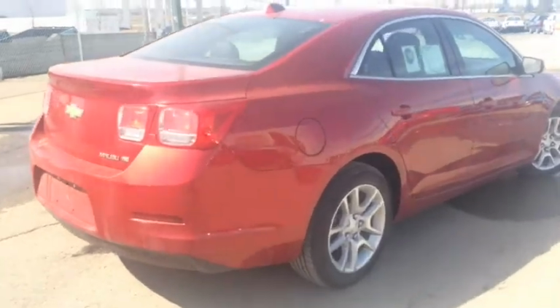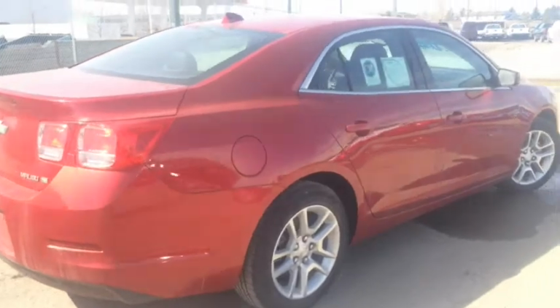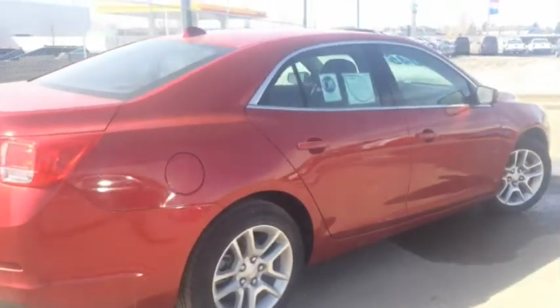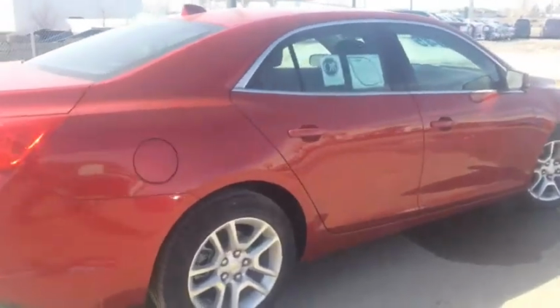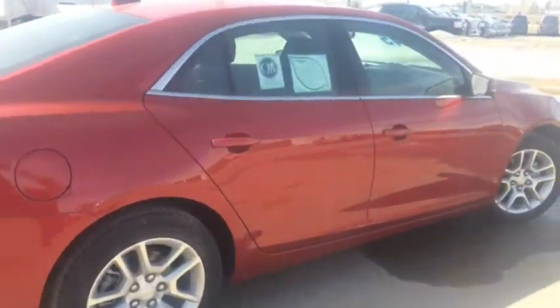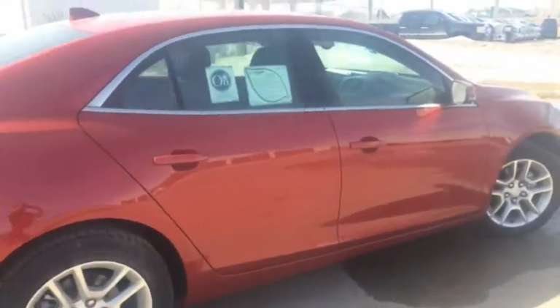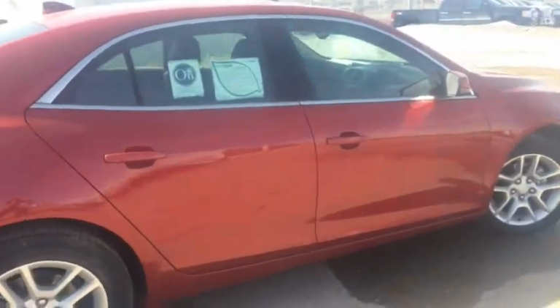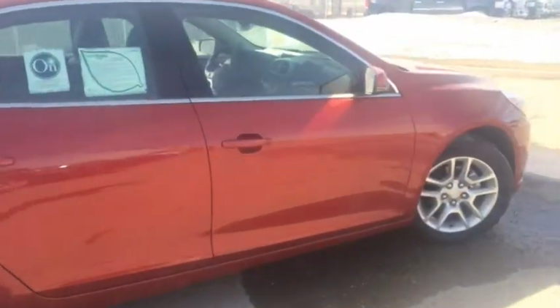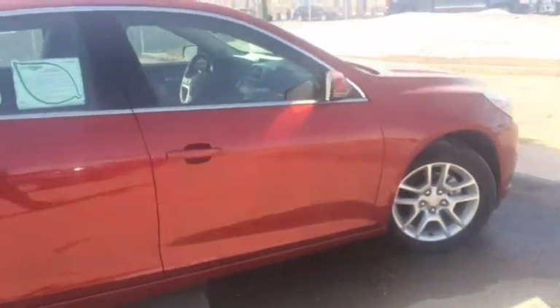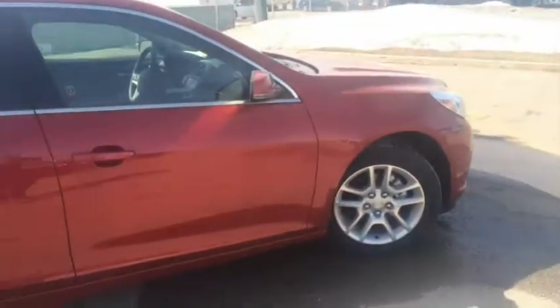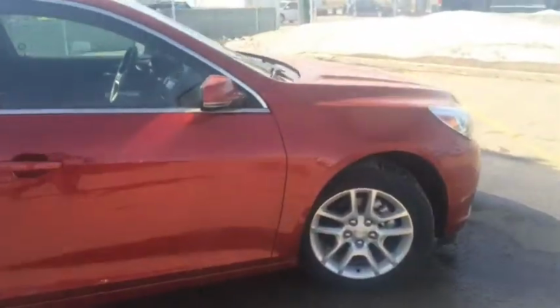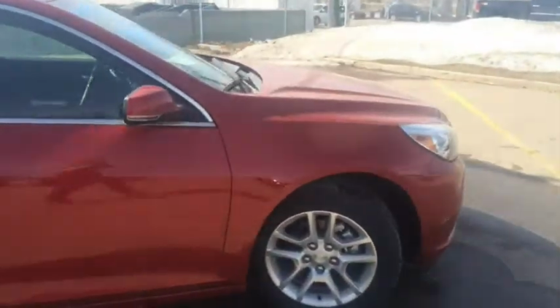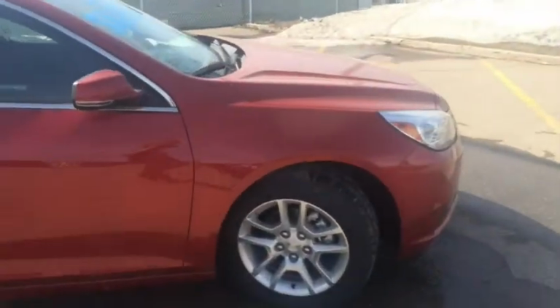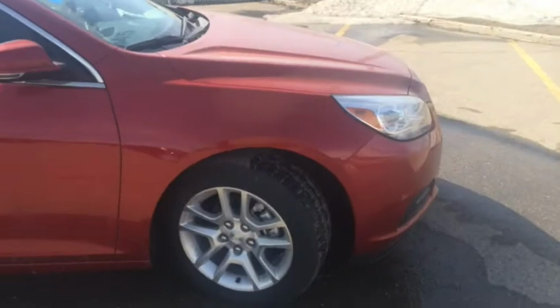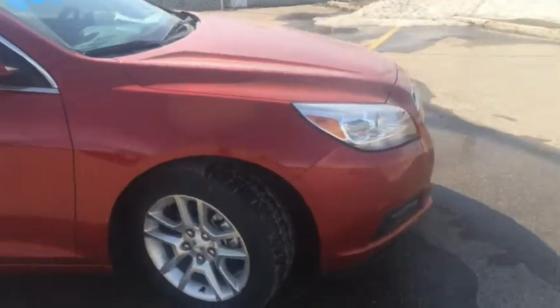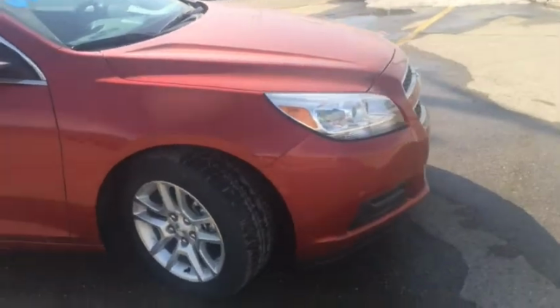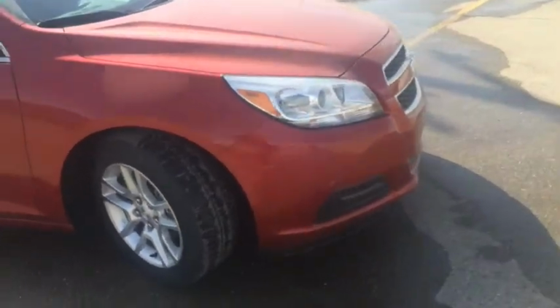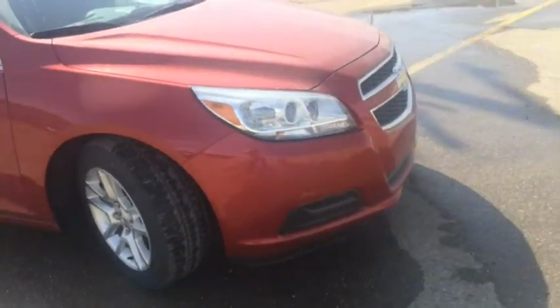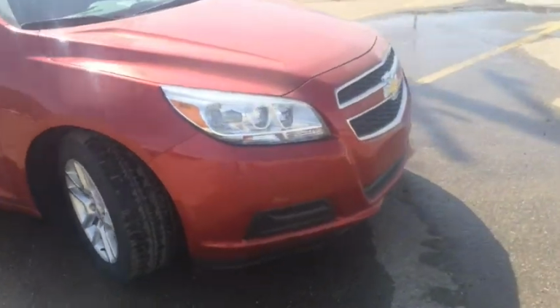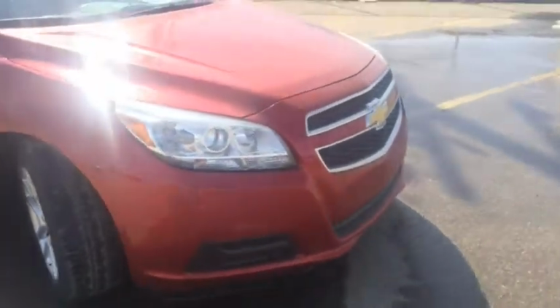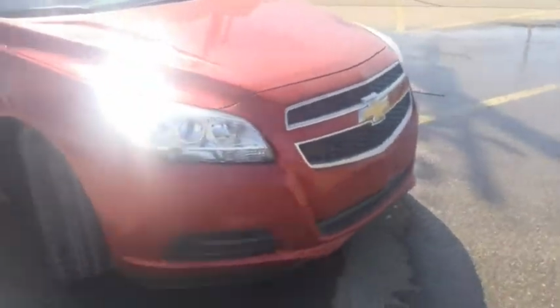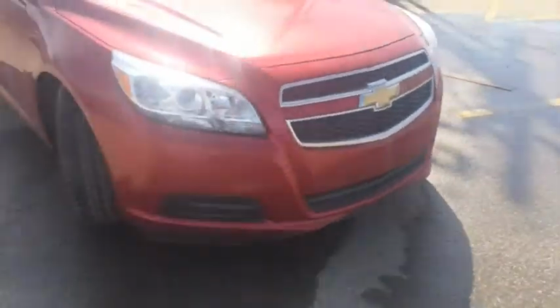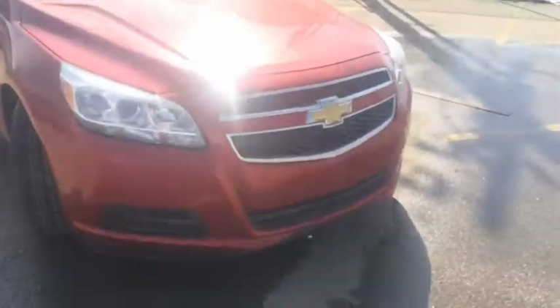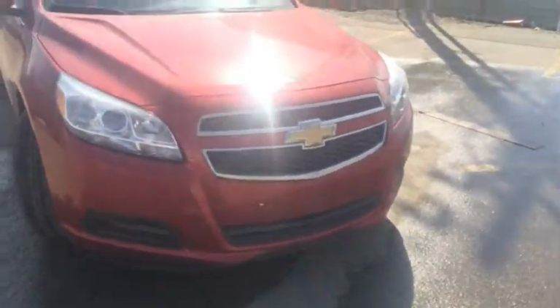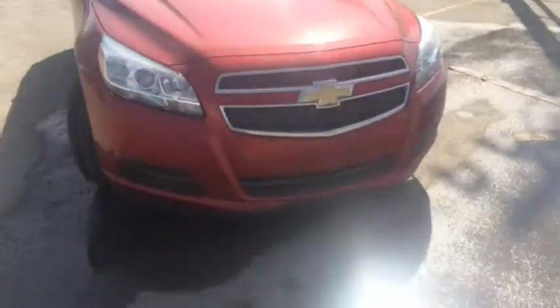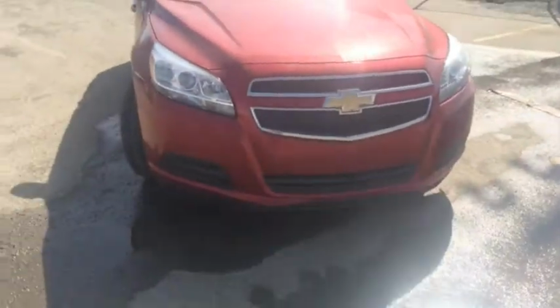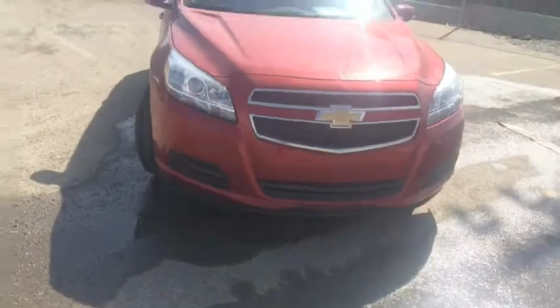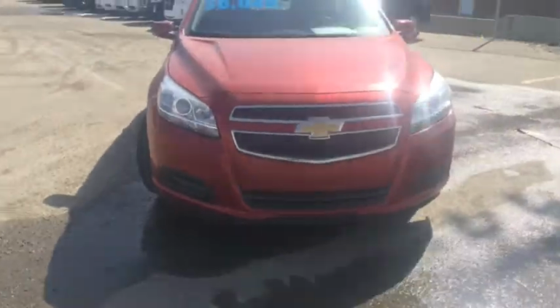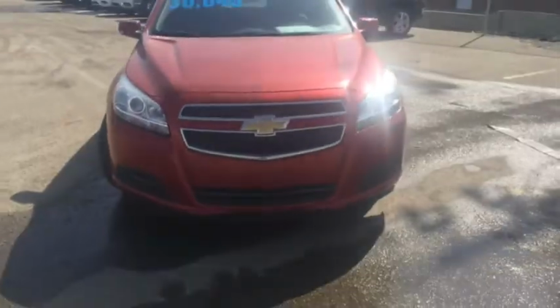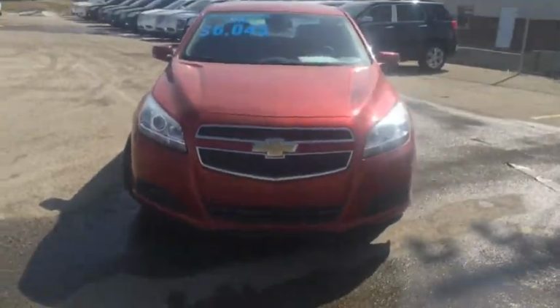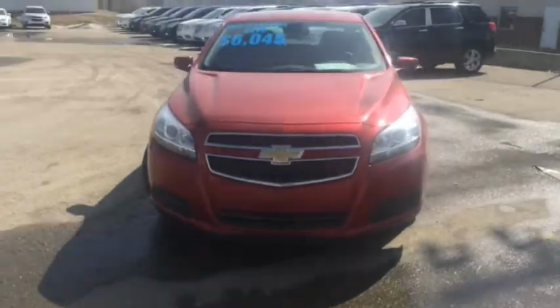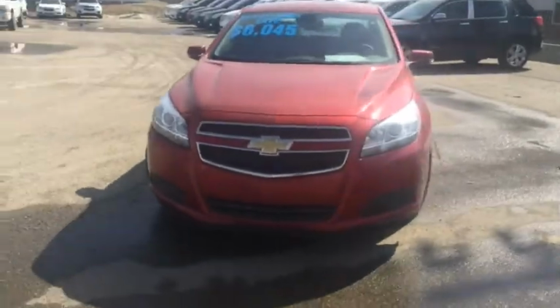The Malibu is a great sedan for a small family. It gives you lots of leg room and features a small 4-cylinder engine which gets great gas mileage. Come down to Davis Chevrolet today in Airdrie and take this for a test drive.